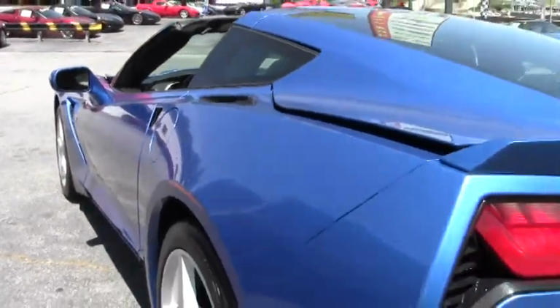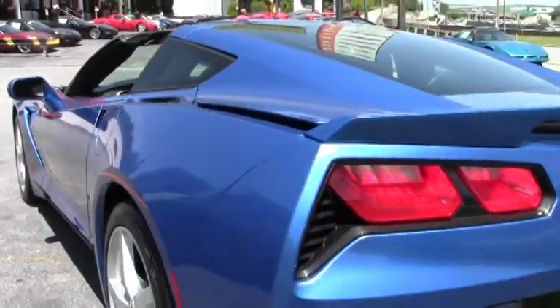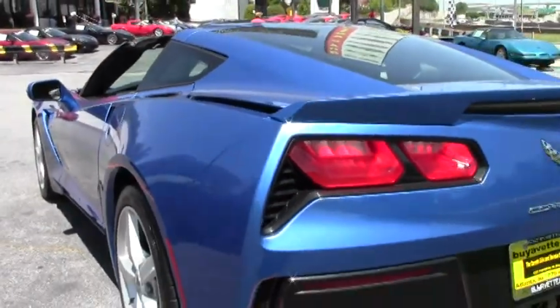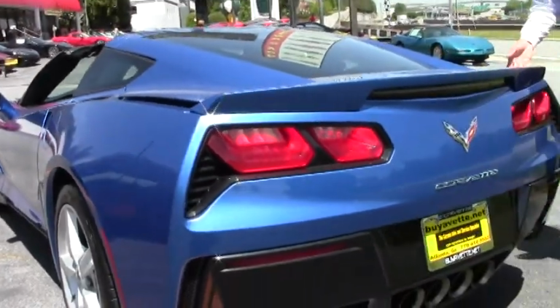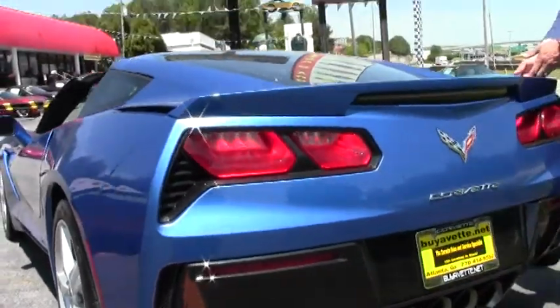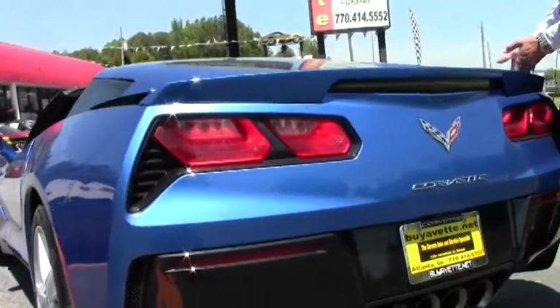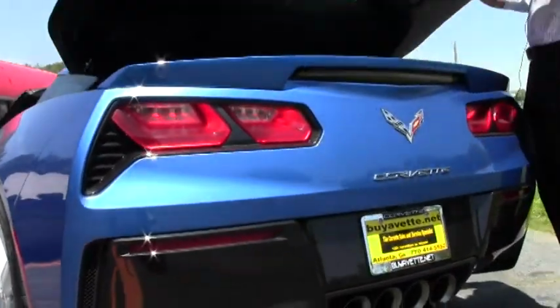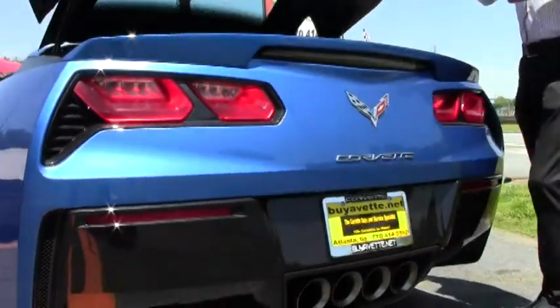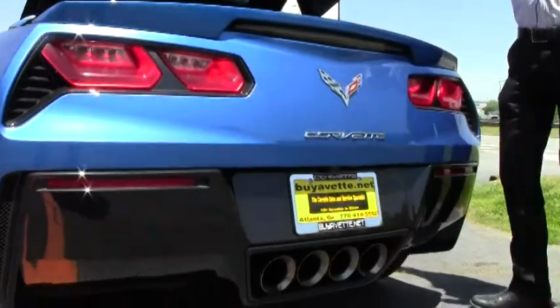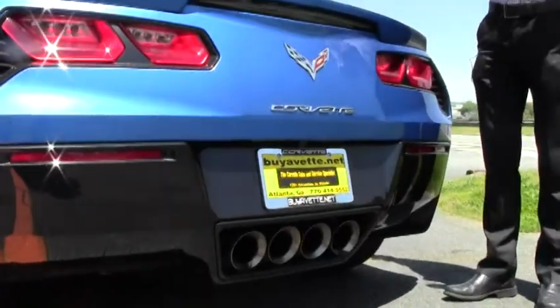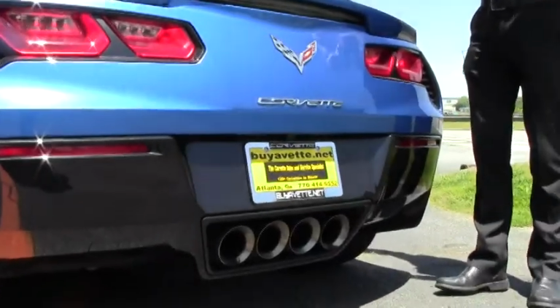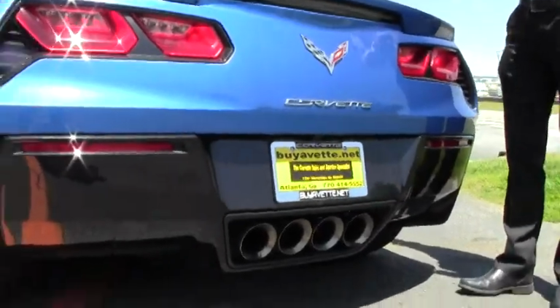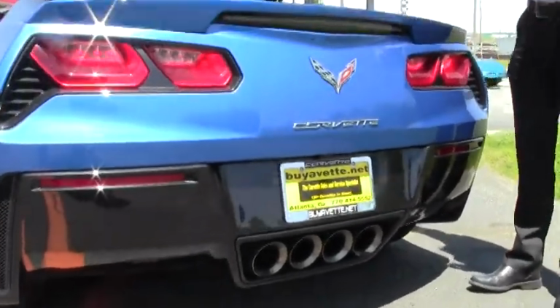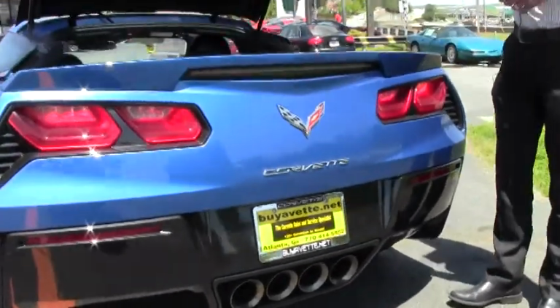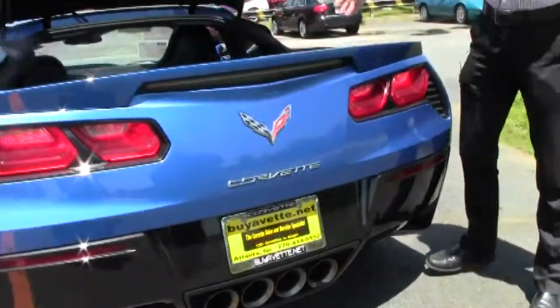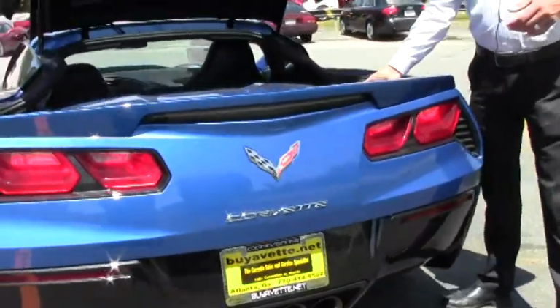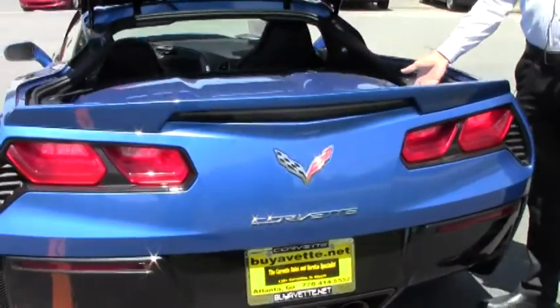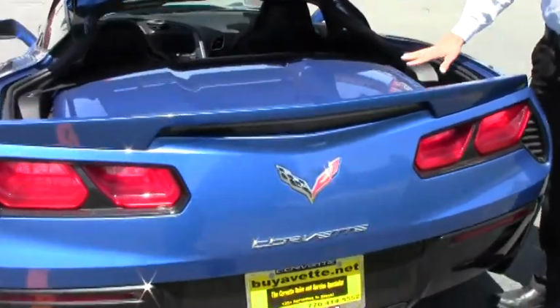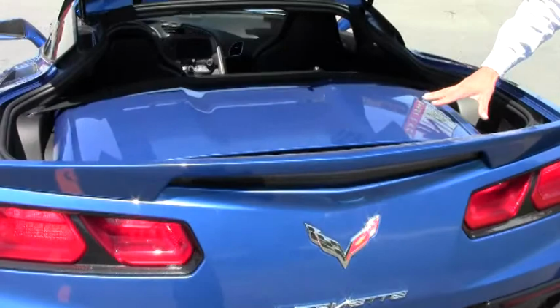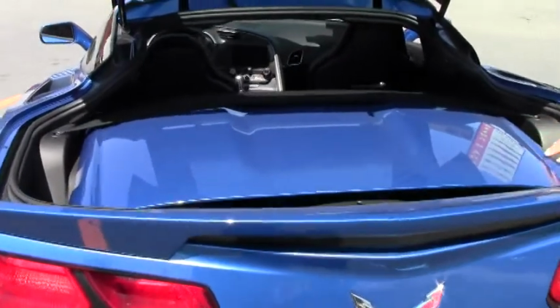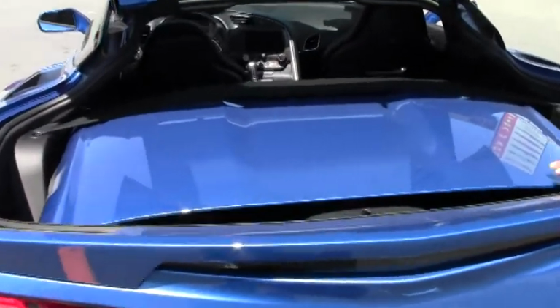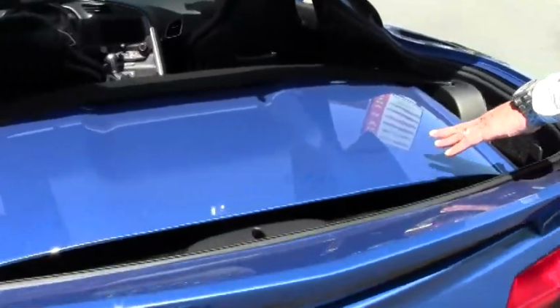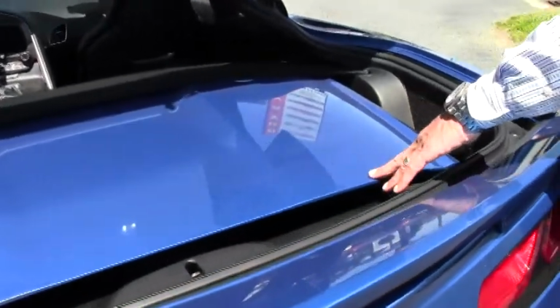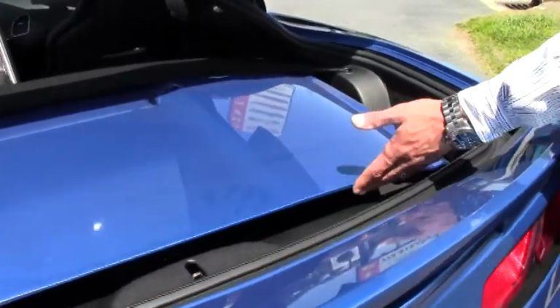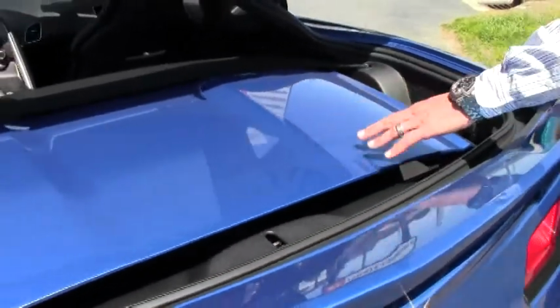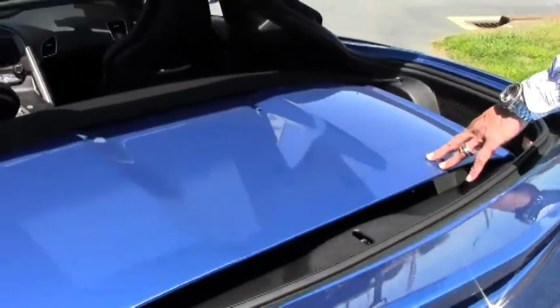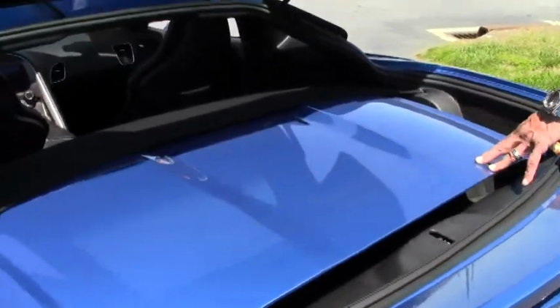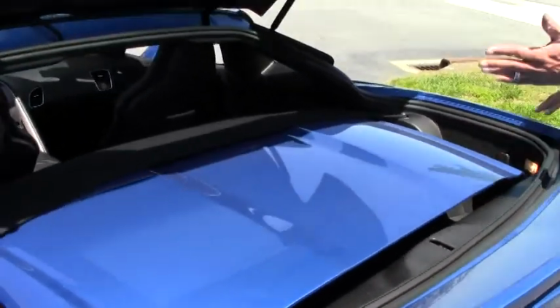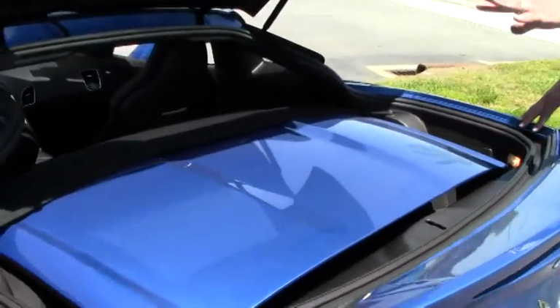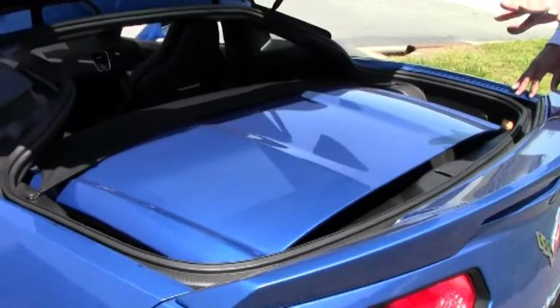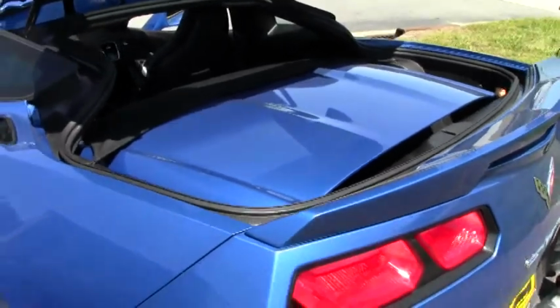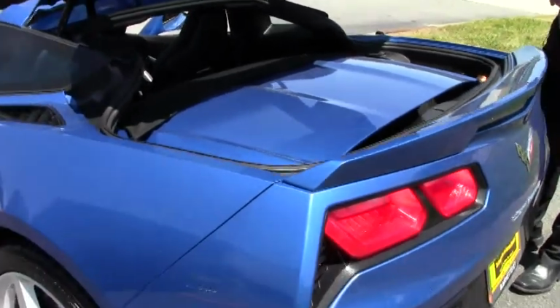Of course, it's got the removable targa roof, which stores fantastic right here in the back. You still have plenty of storage space for luggage or a set of golf clubs, even with the targa top removed and in the rear hatch.